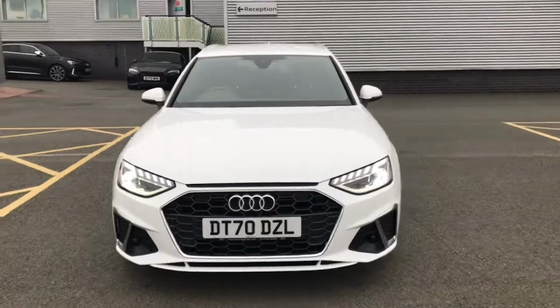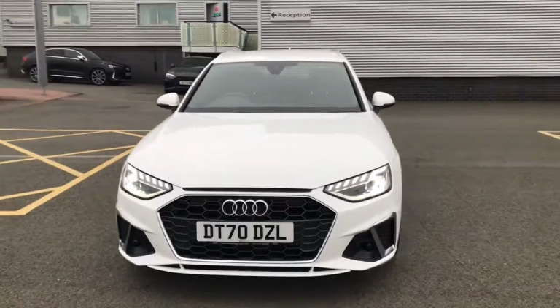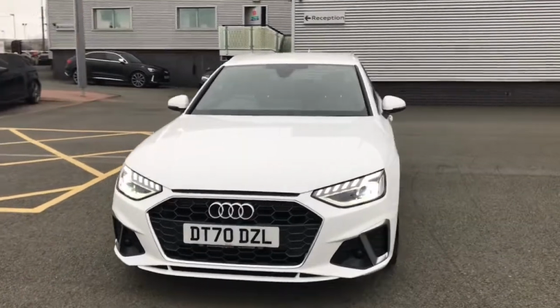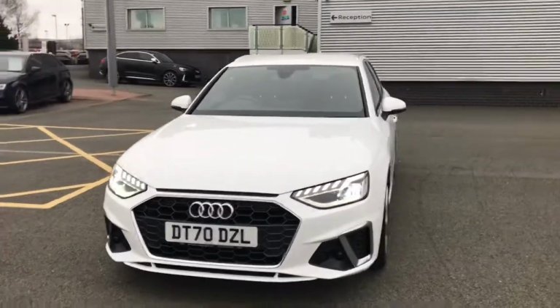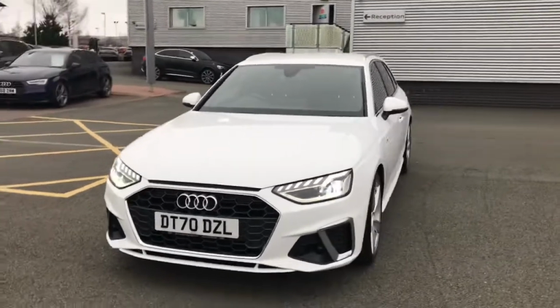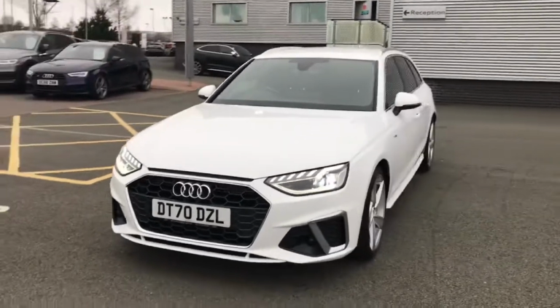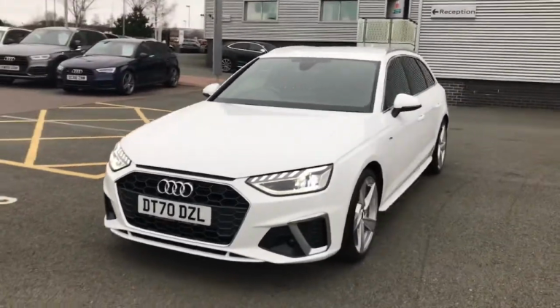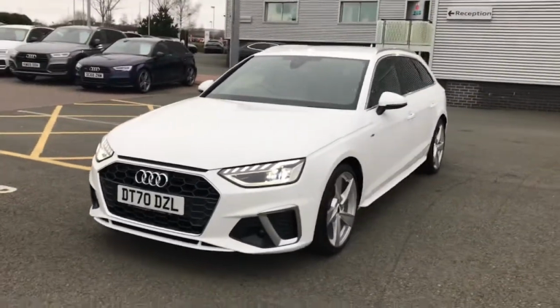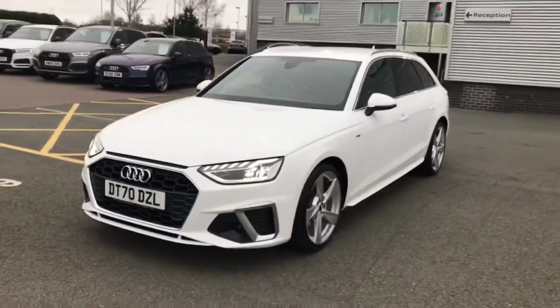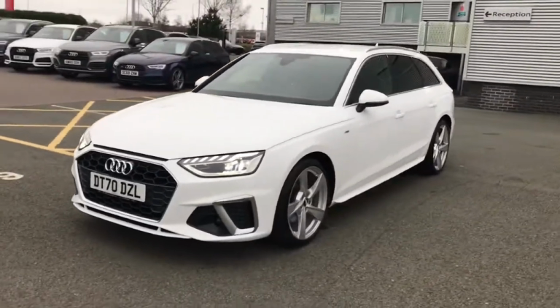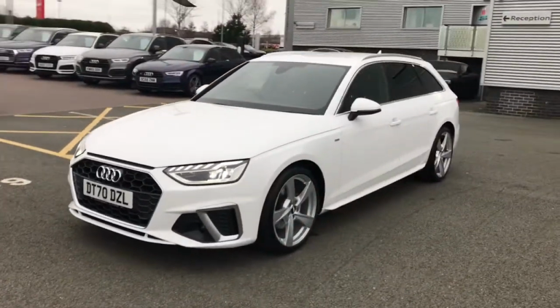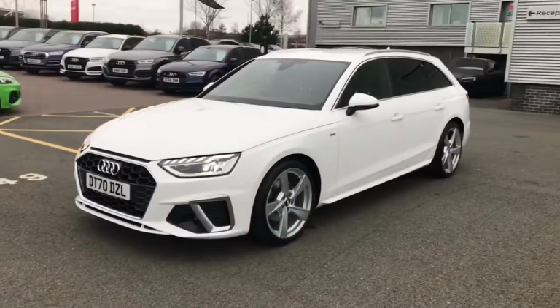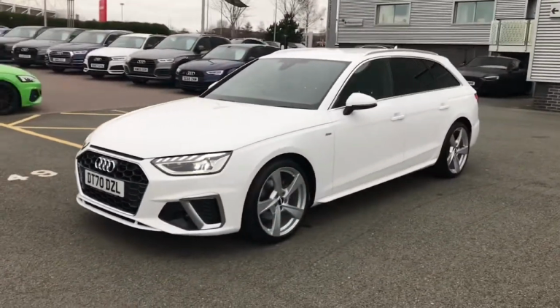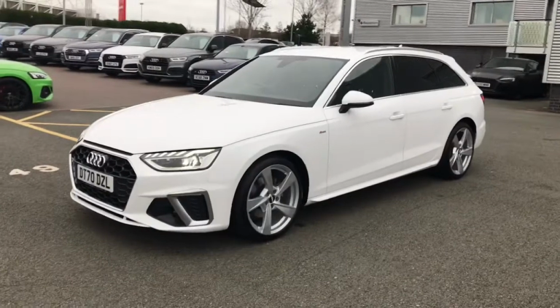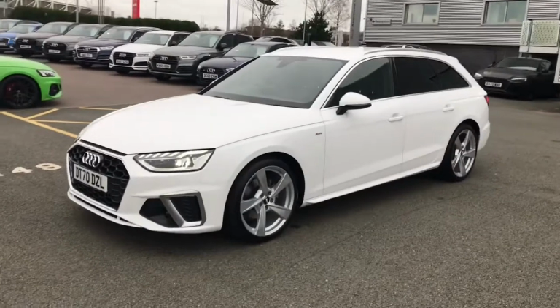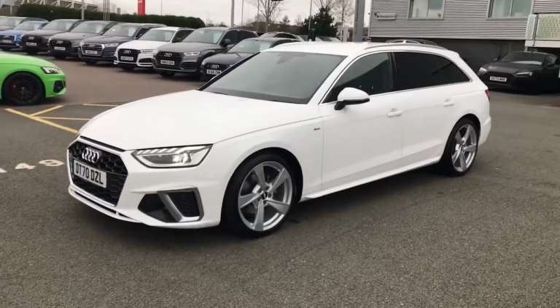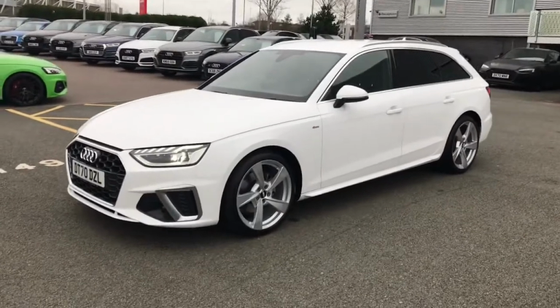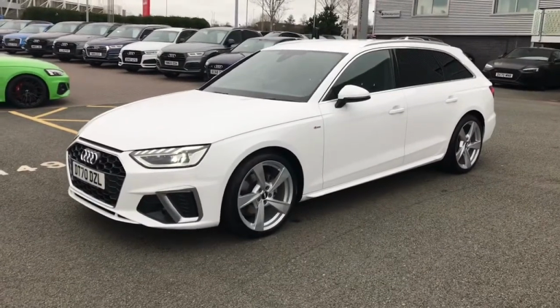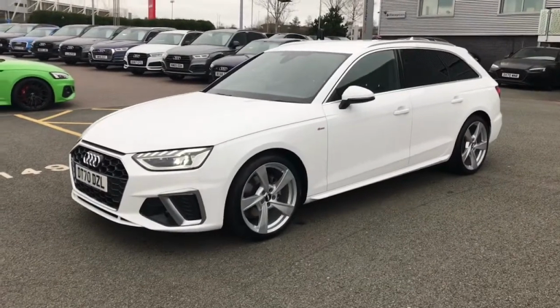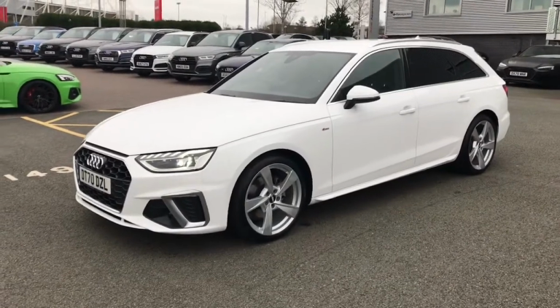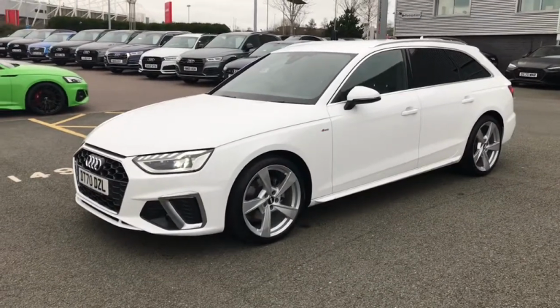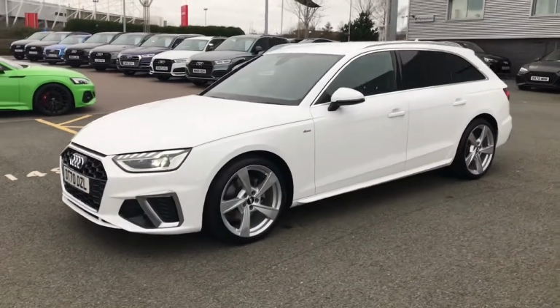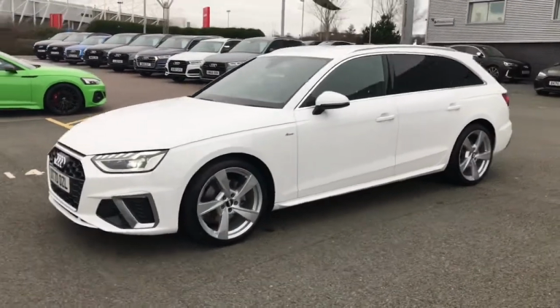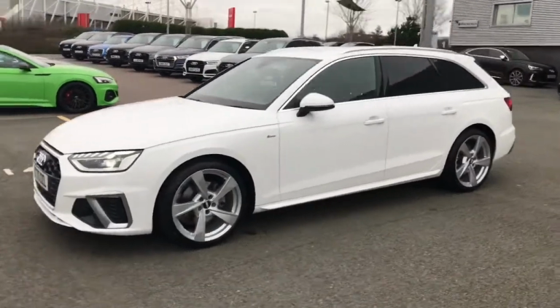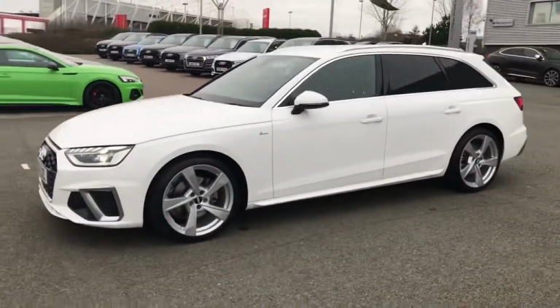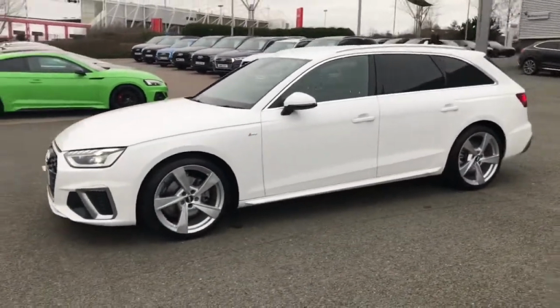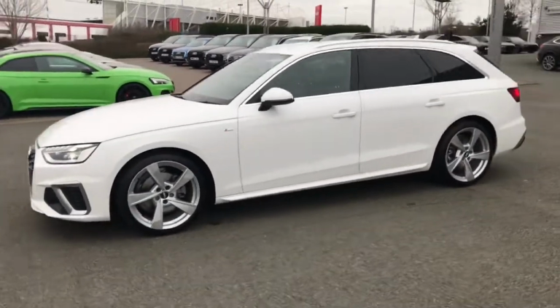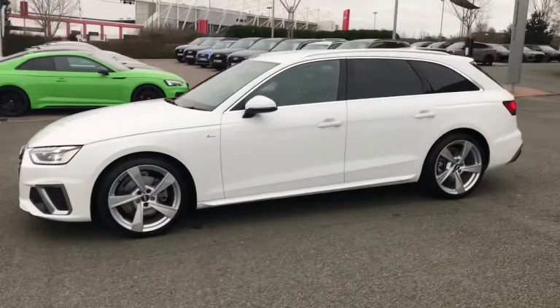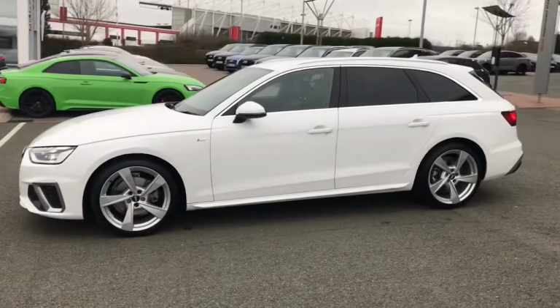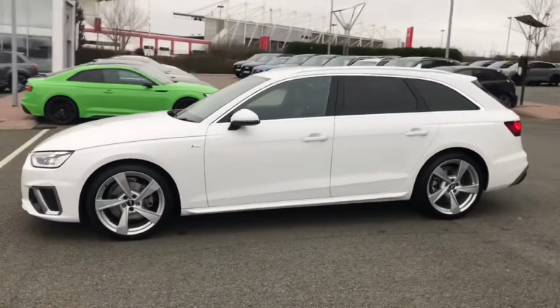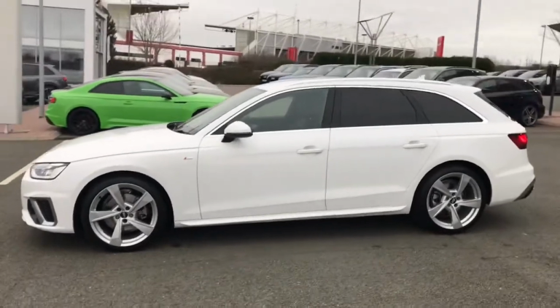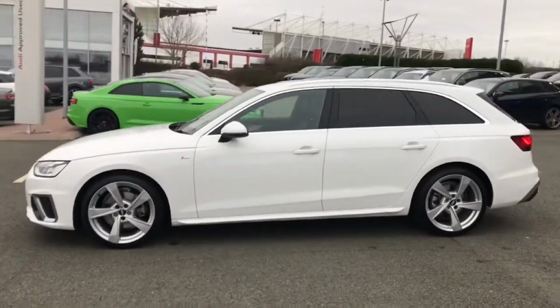Hello and welcome to Stoke Audi. Here we have an approved used Audi A4 Avant S line with the 30 TDI 136 PS engine and the S-Tronic gearbox.